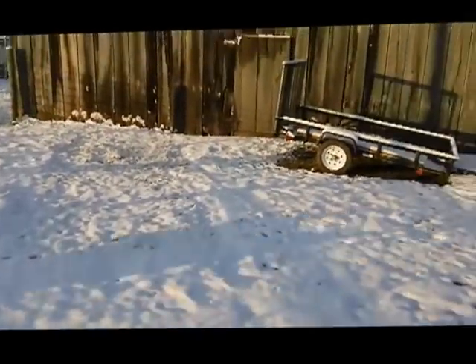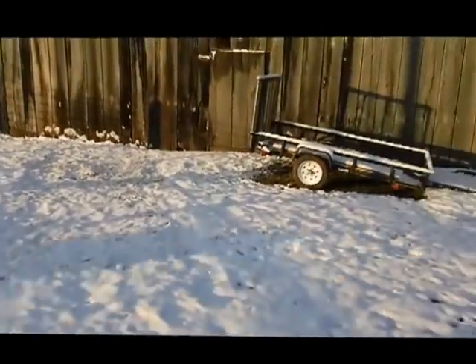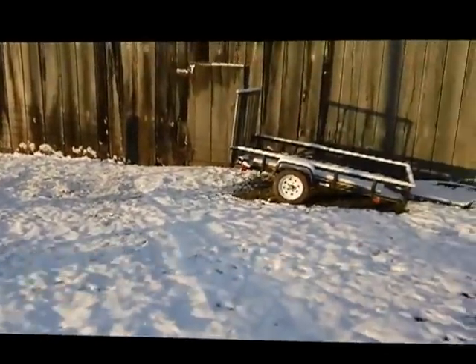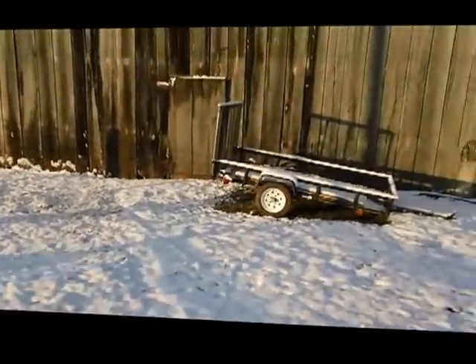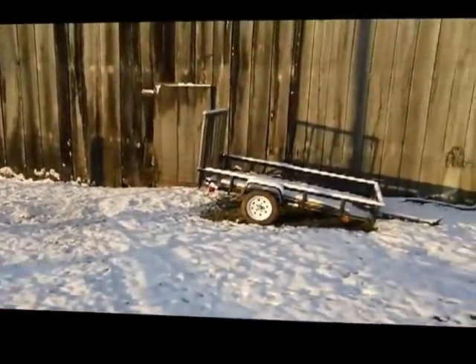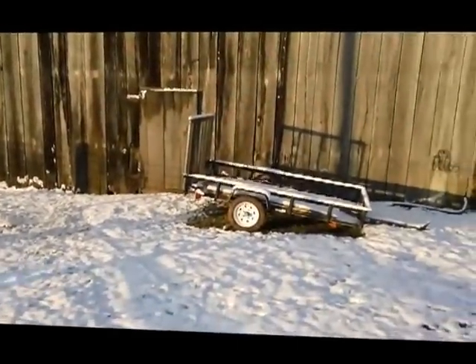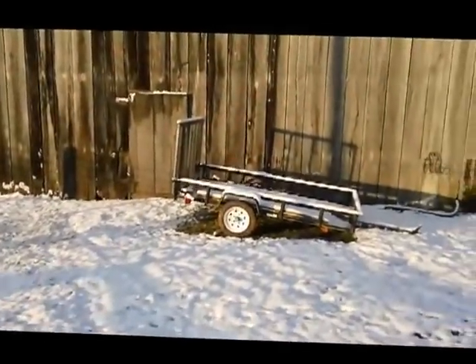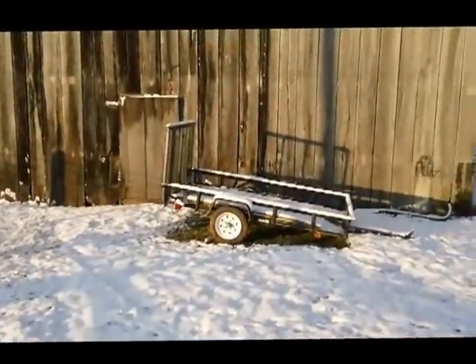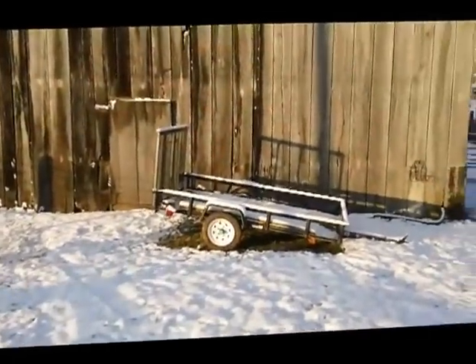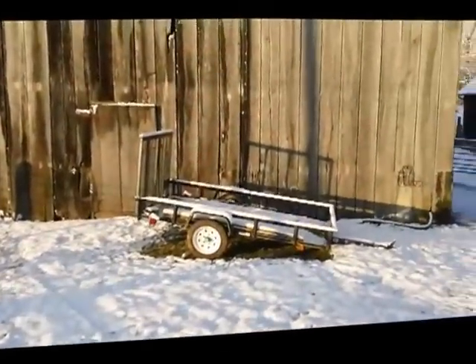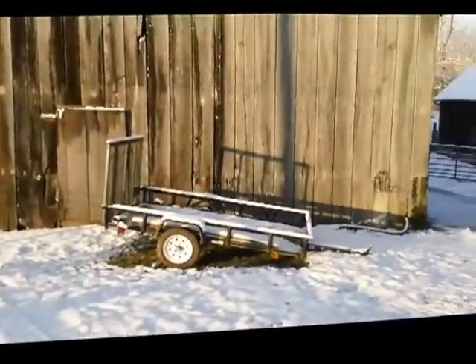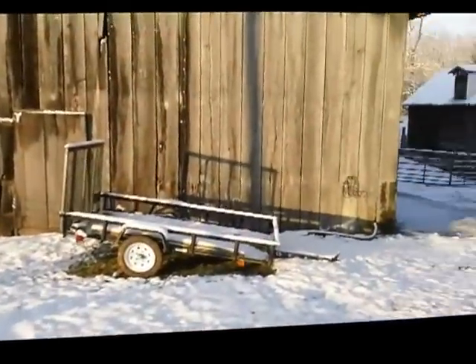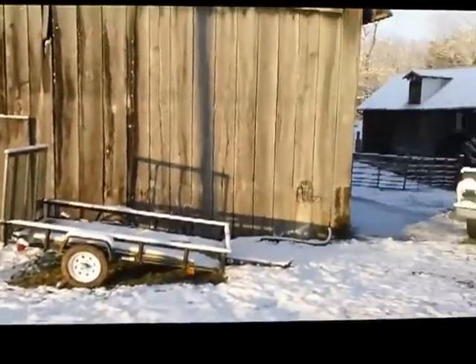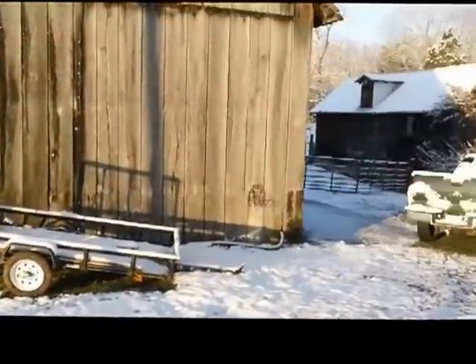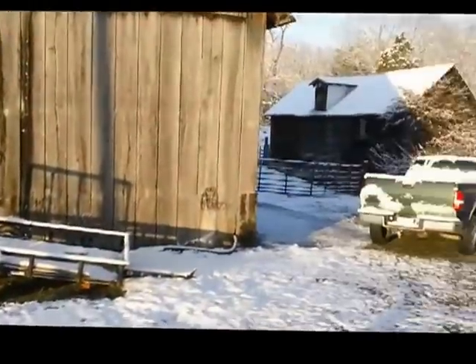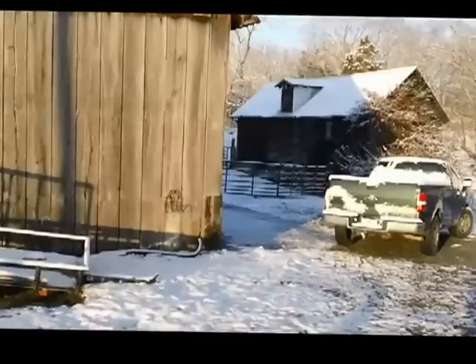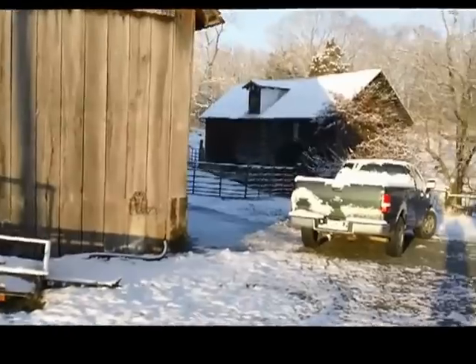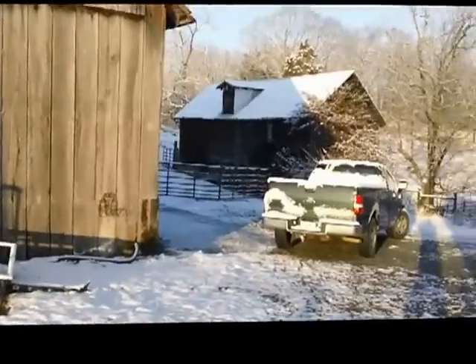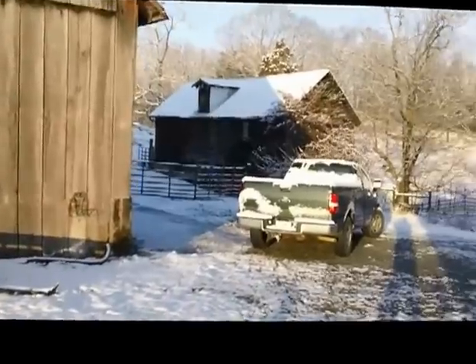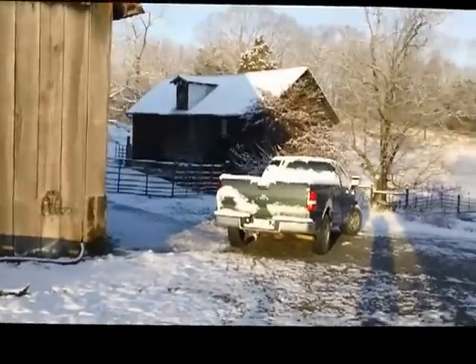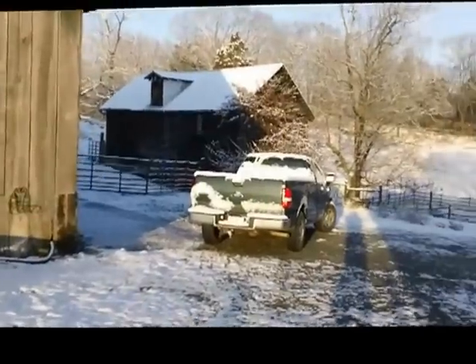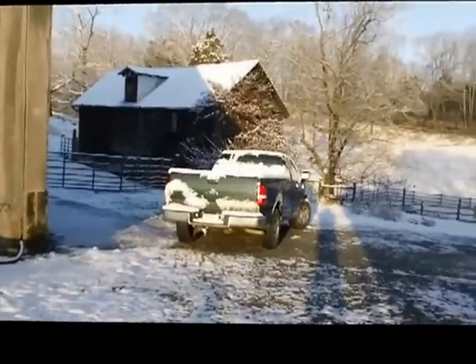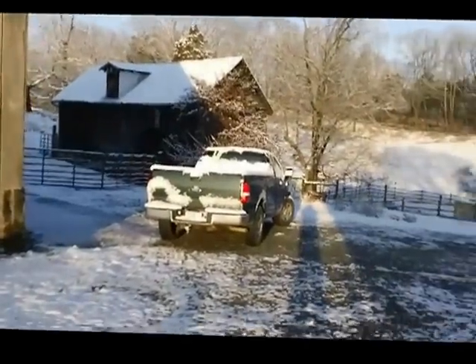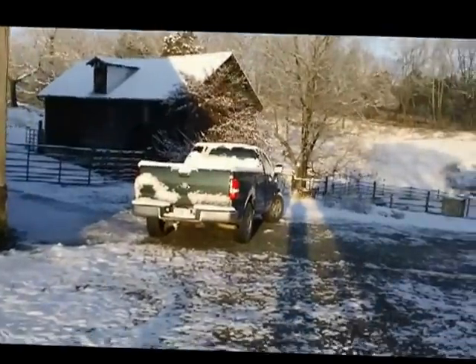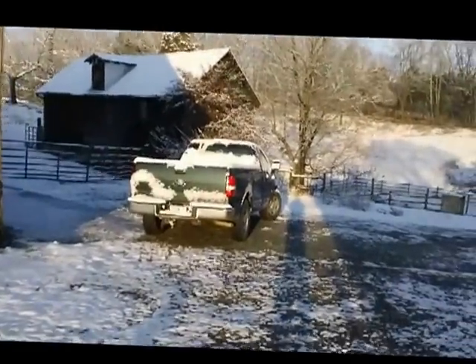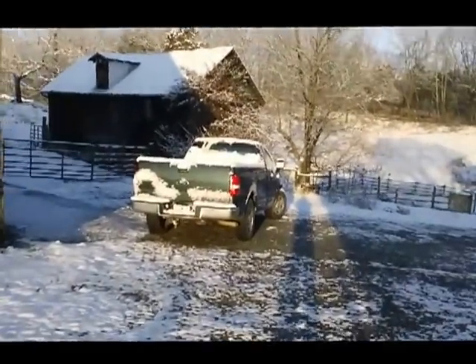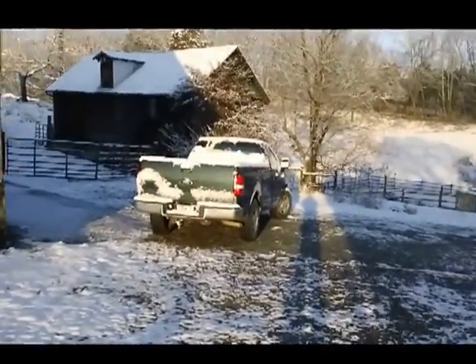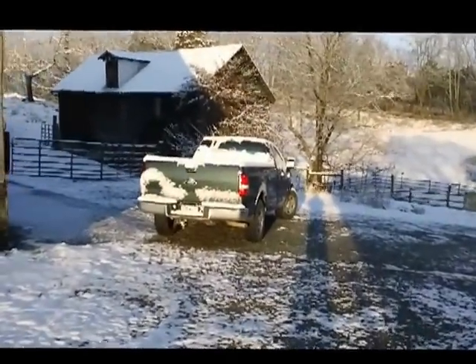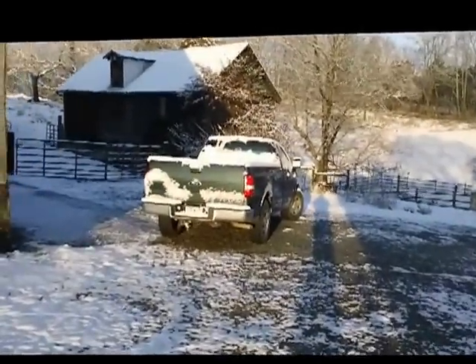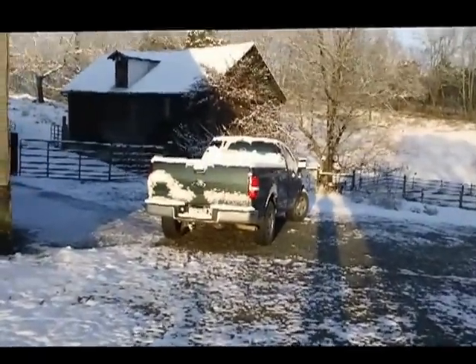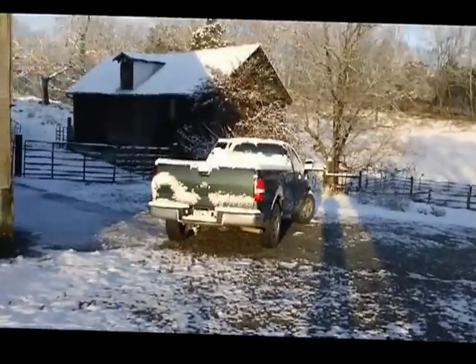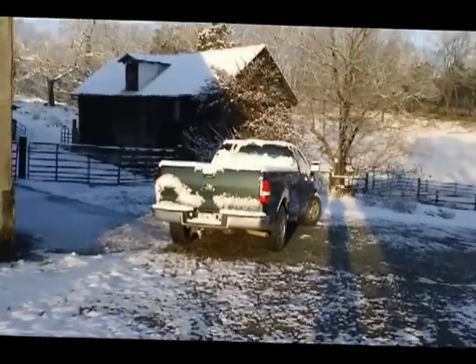I'm just going to make a little tour around the farm — good, bad, and ugly.